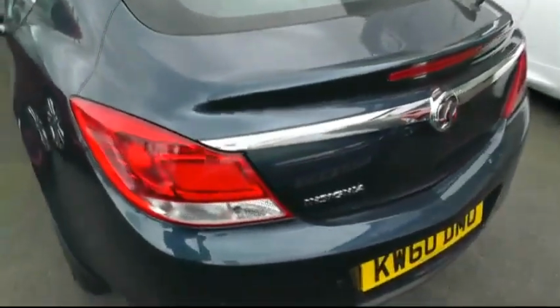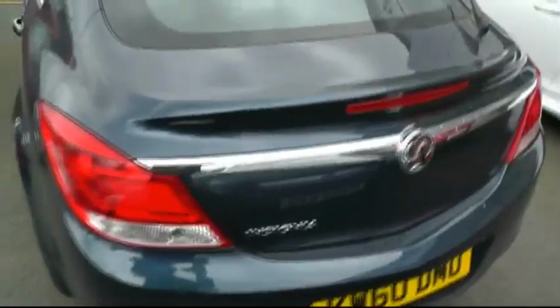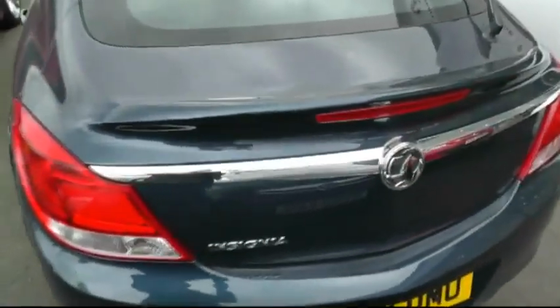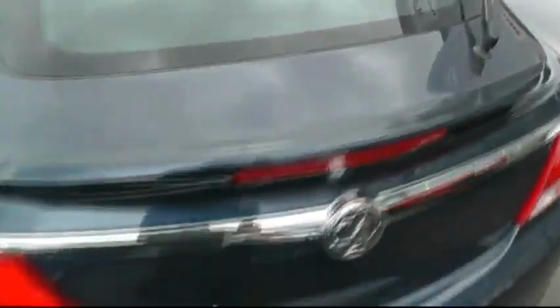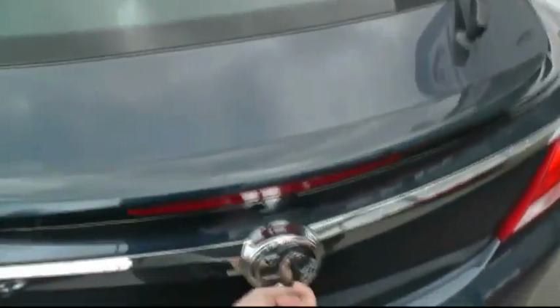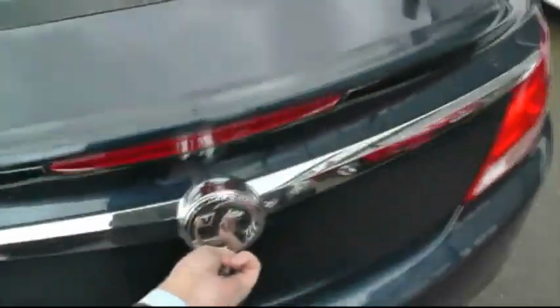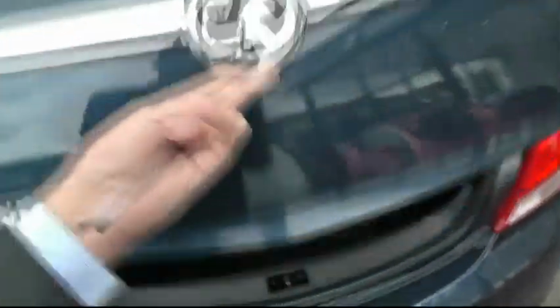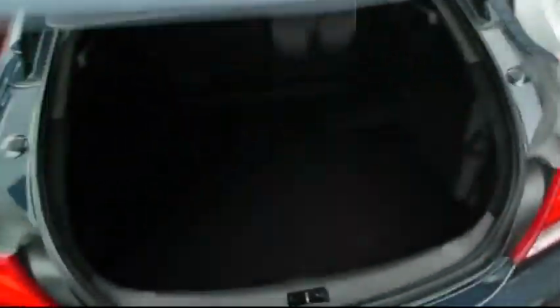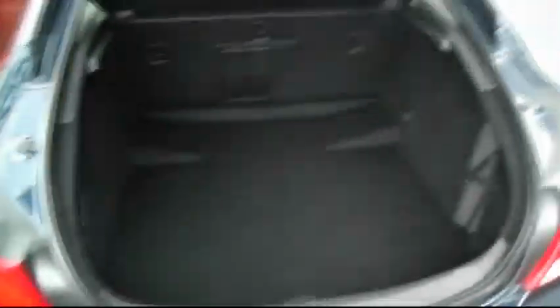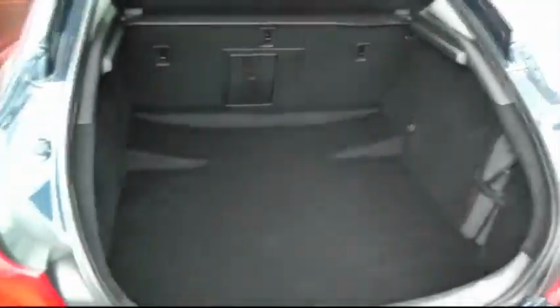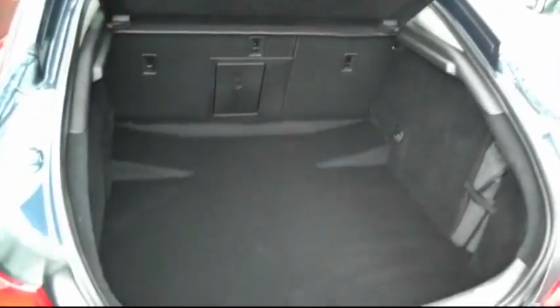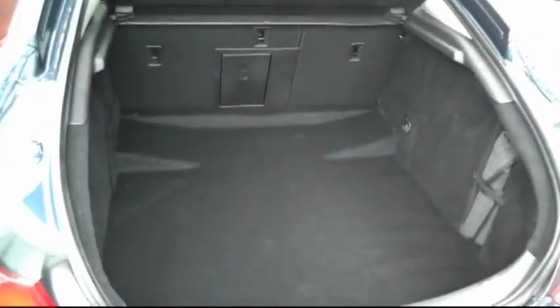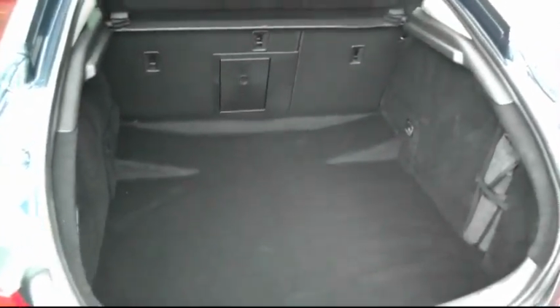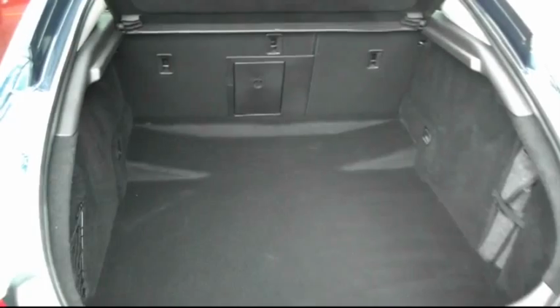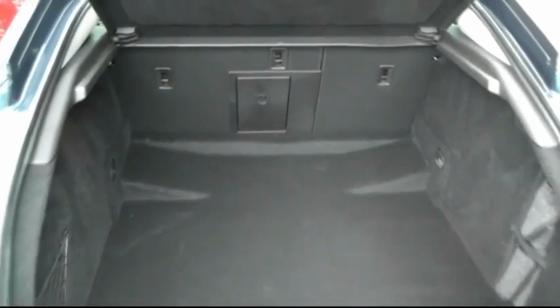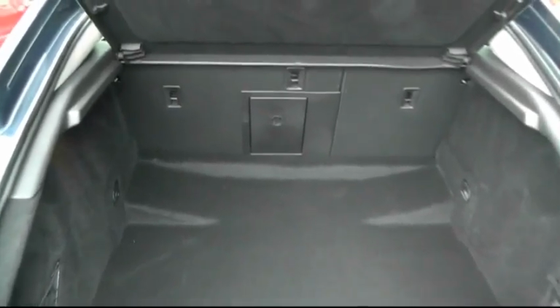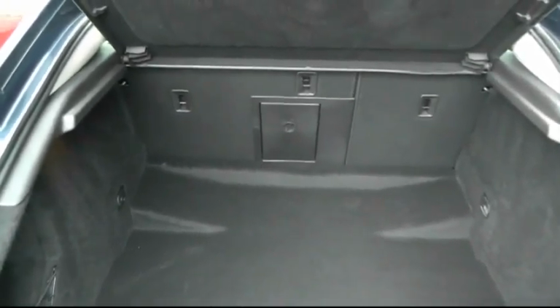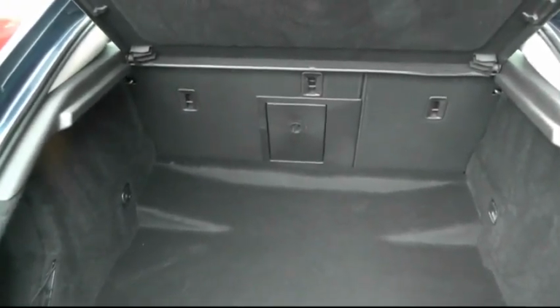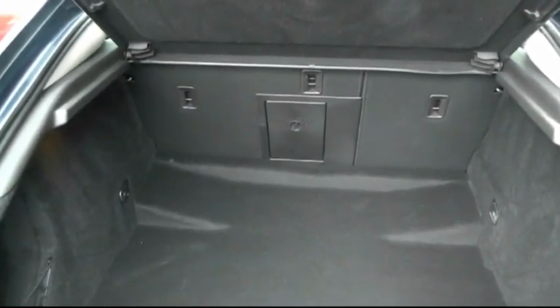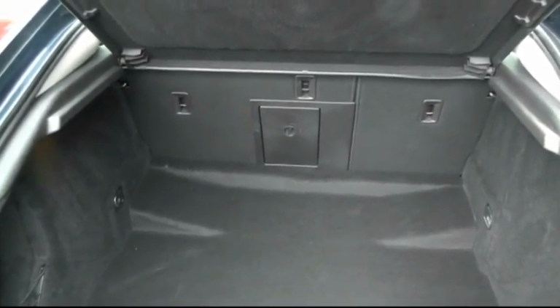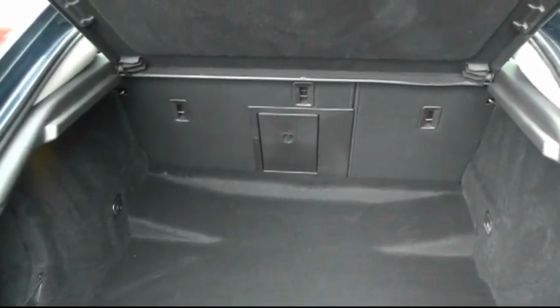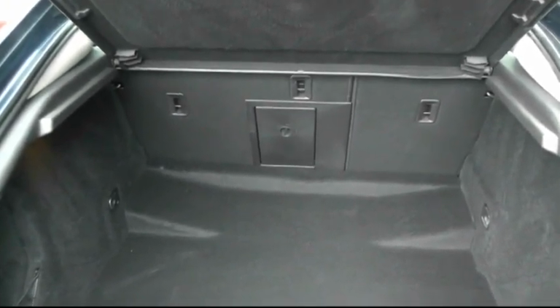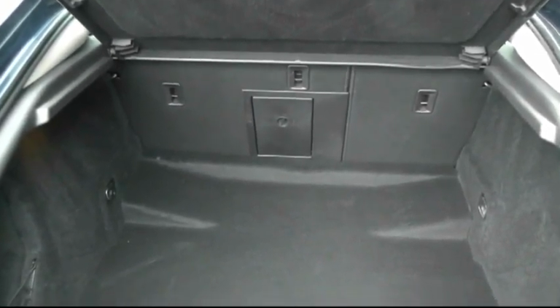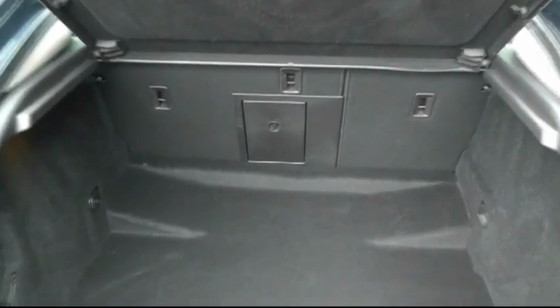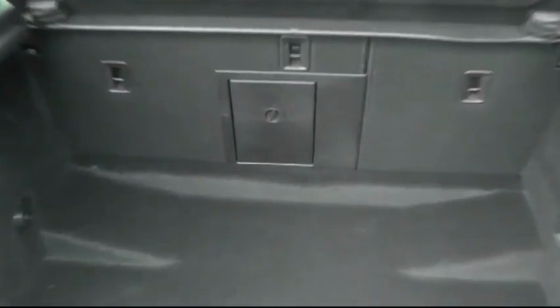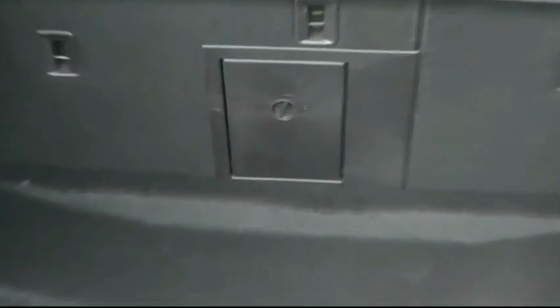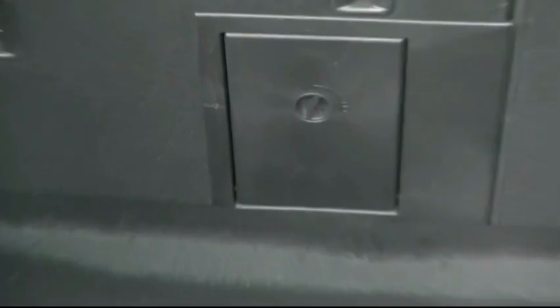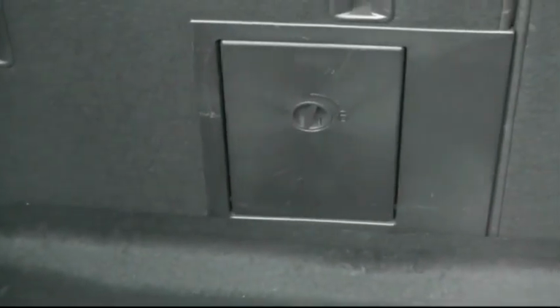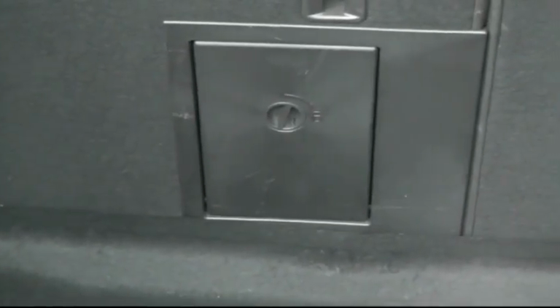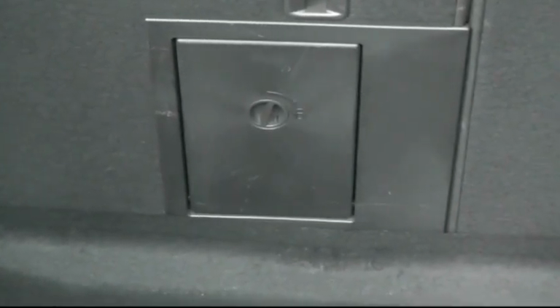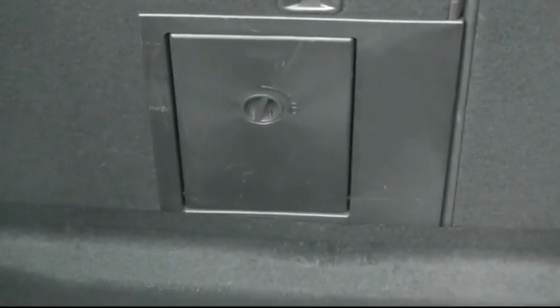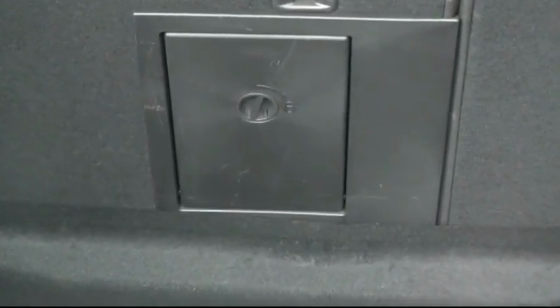As with all Insignia models, boot space is cavernous. It comes with a 60-40 split rear seat and also the ski hatch as well.